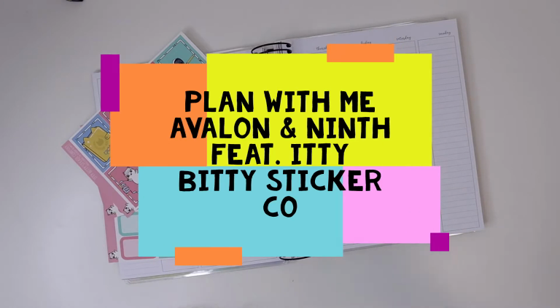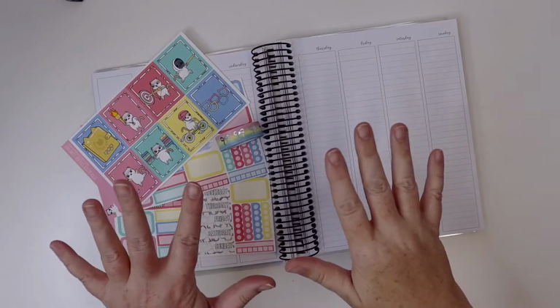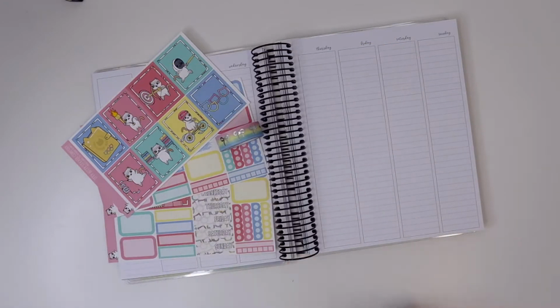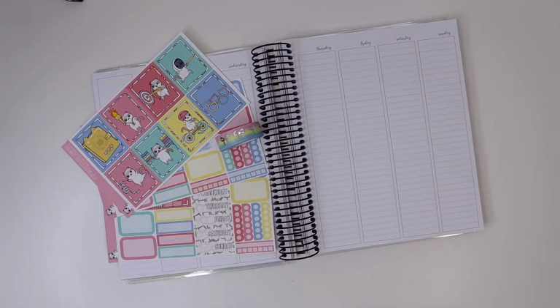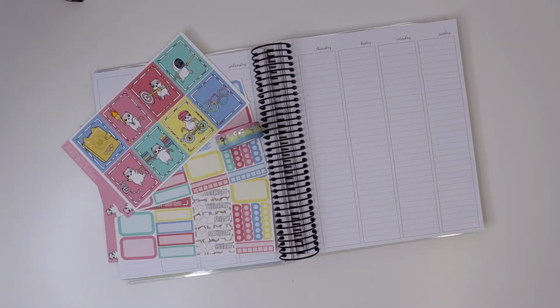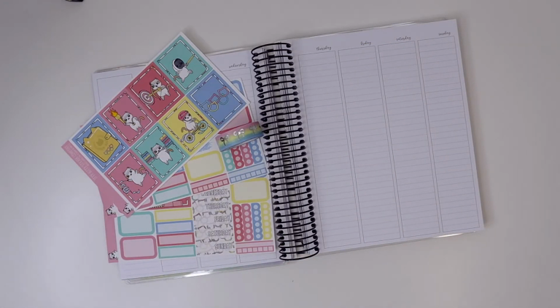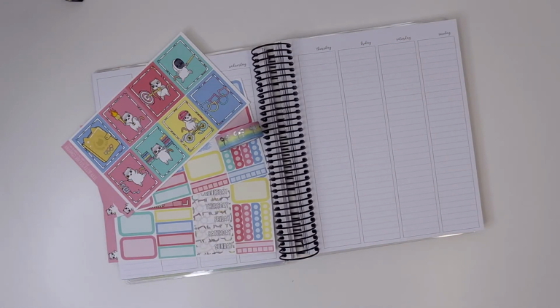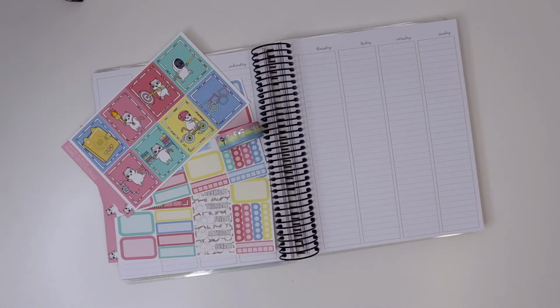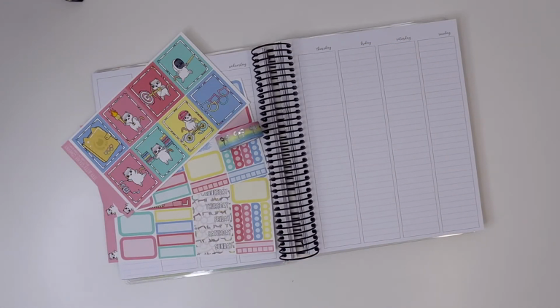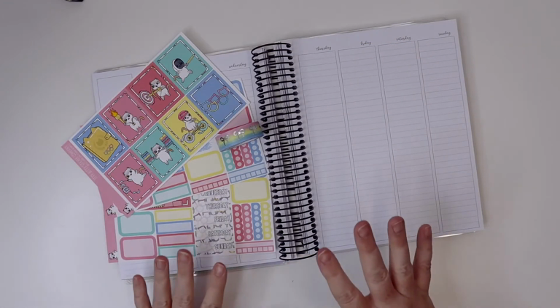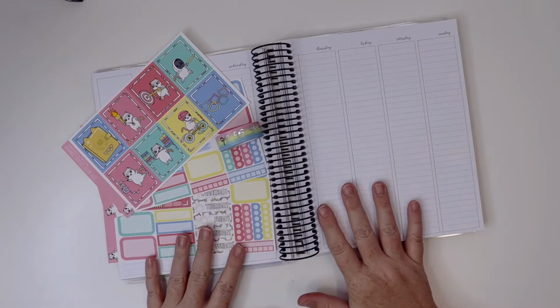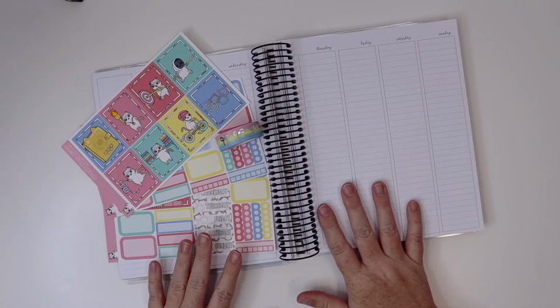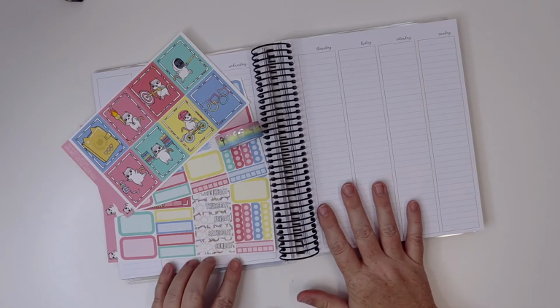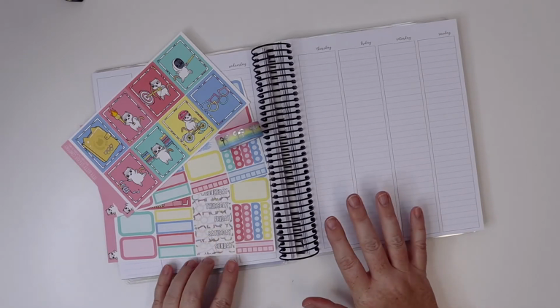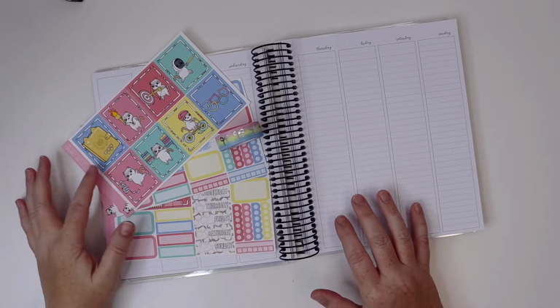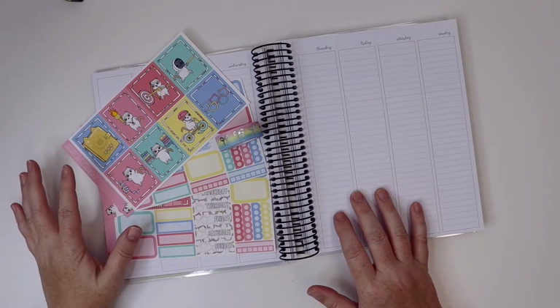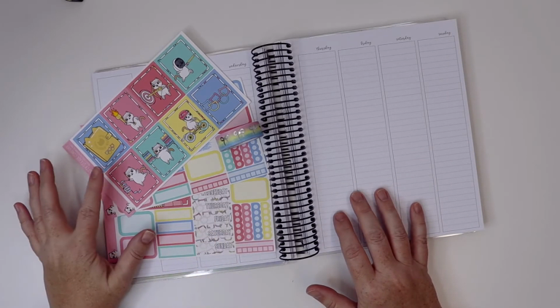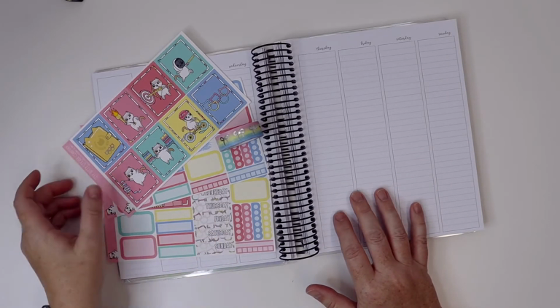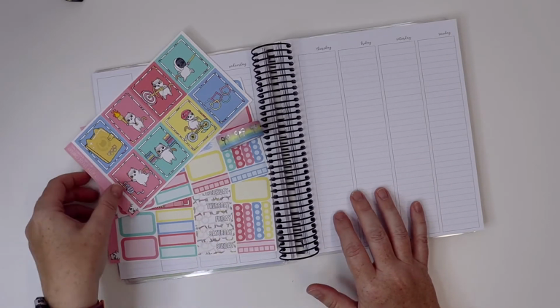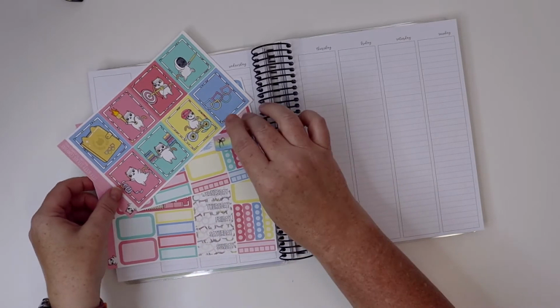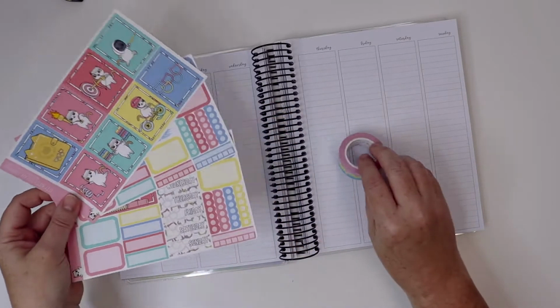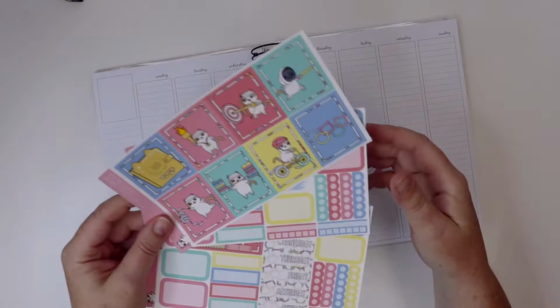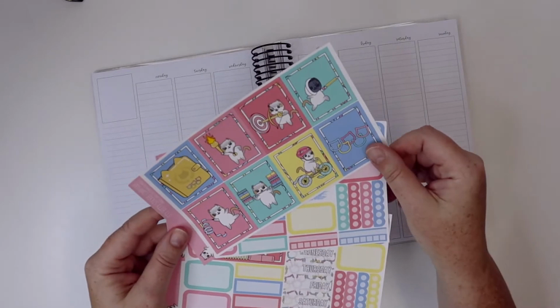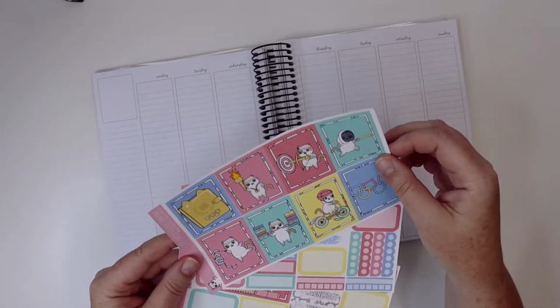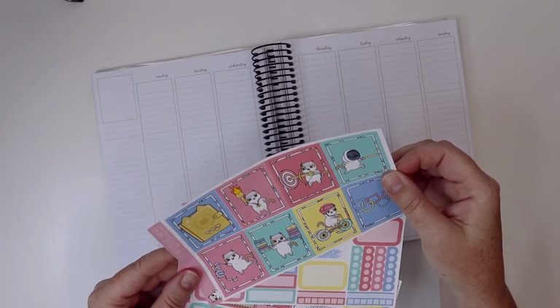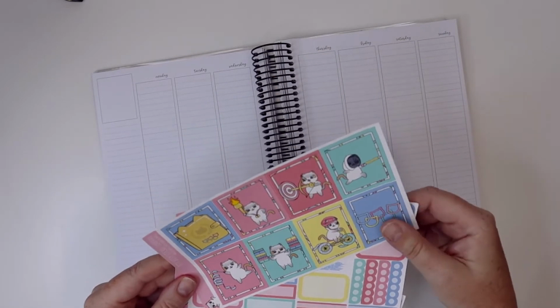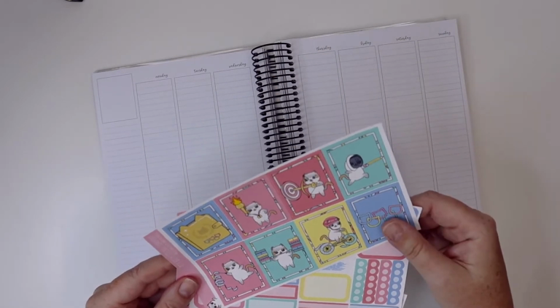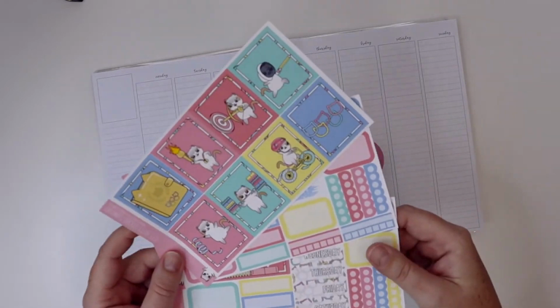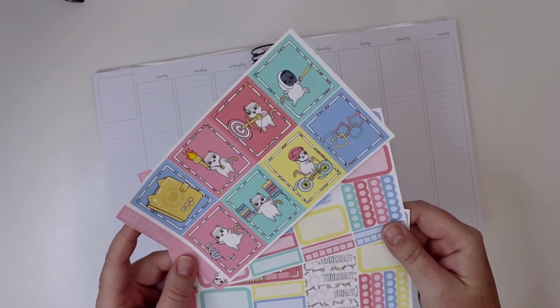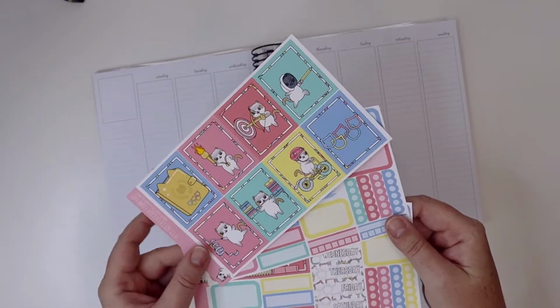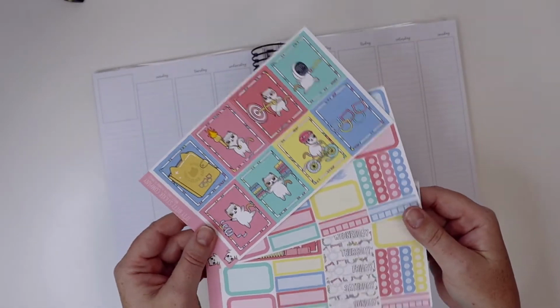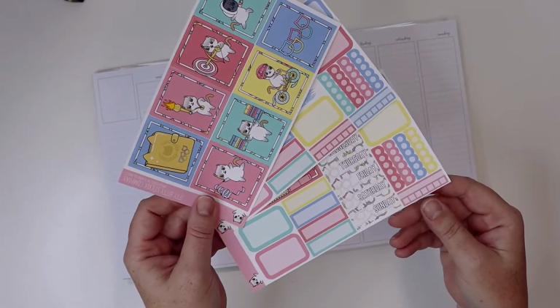Hey everyone, welcome back to my channel. I'm excited to be here to plan this week — the first week of the Olympics — in my planner with this cute planner Olympics kit from Itty Bitty Sticker Co.